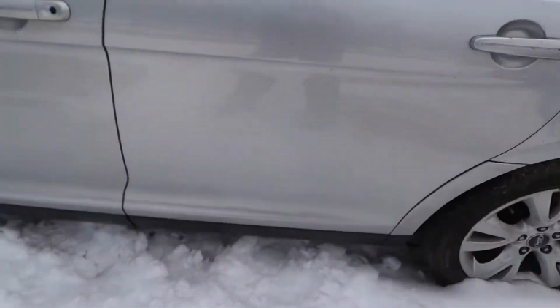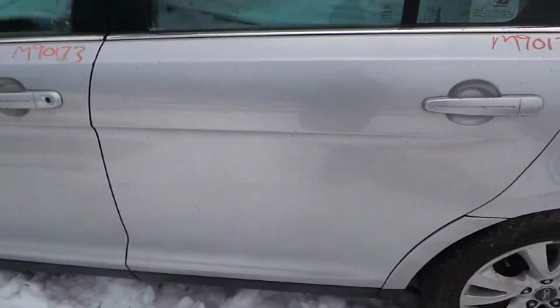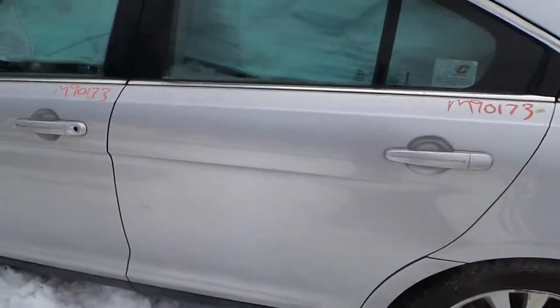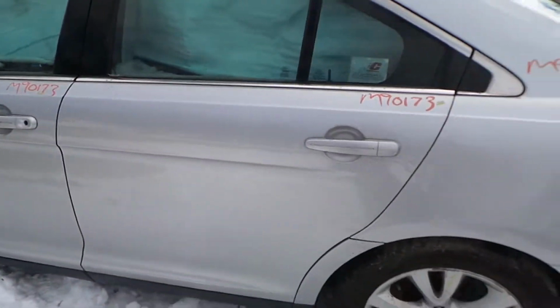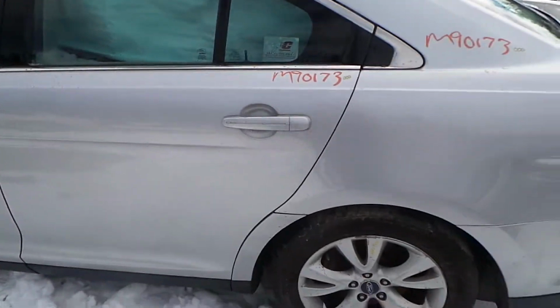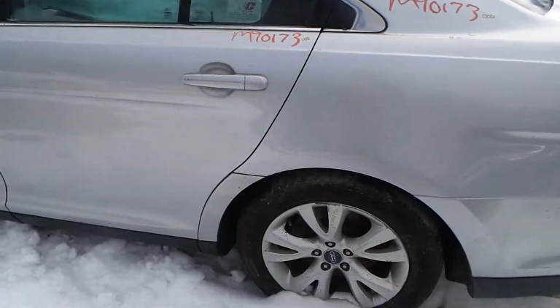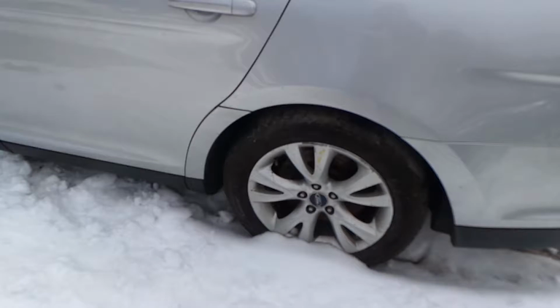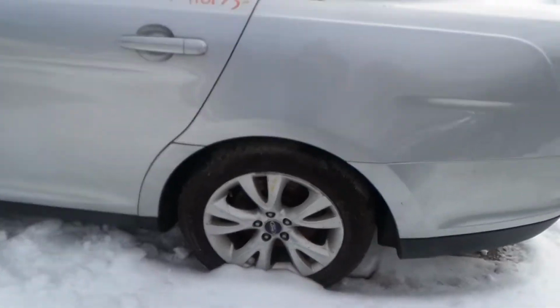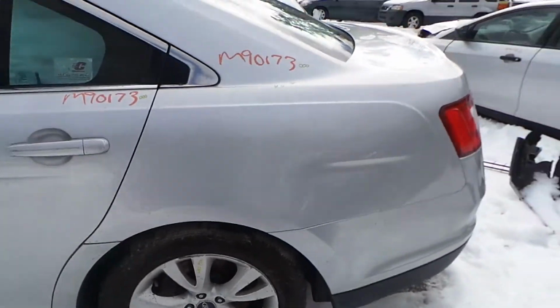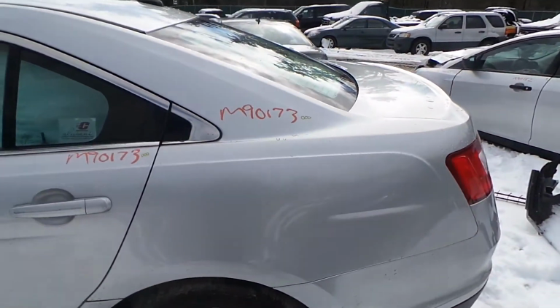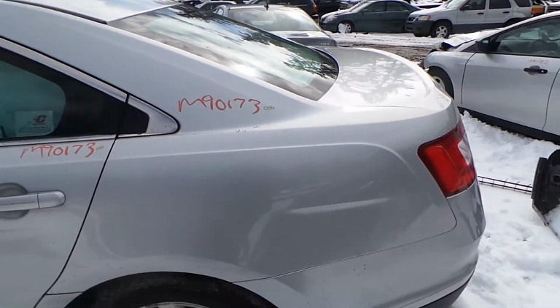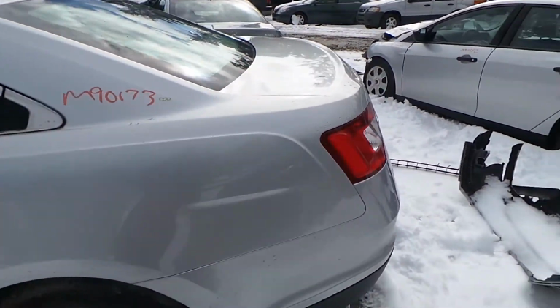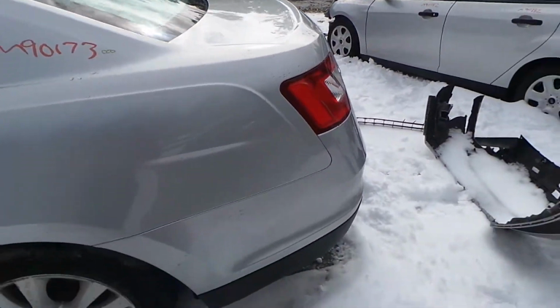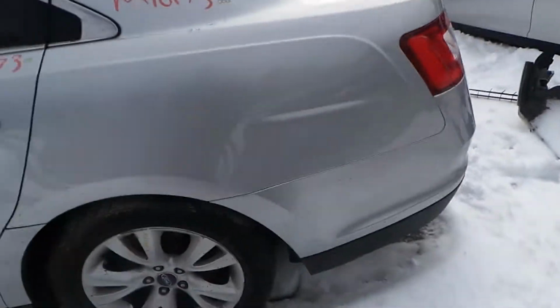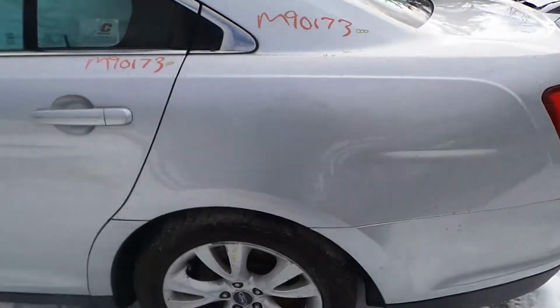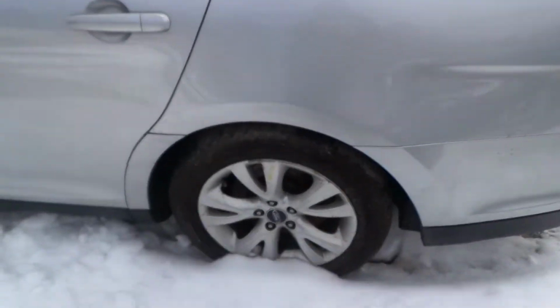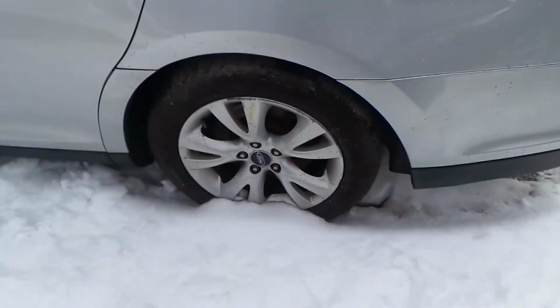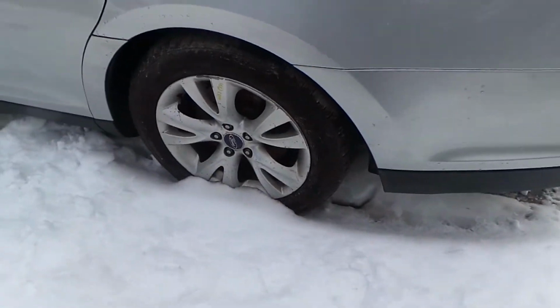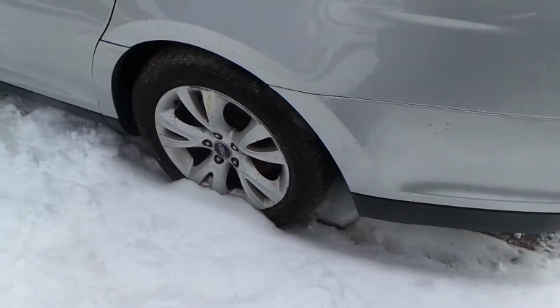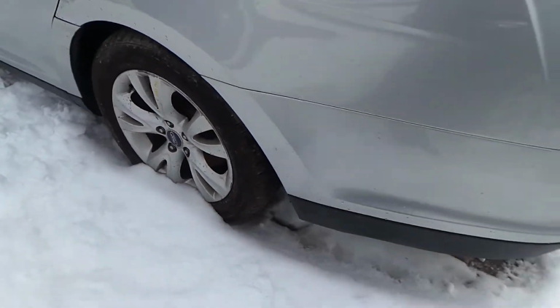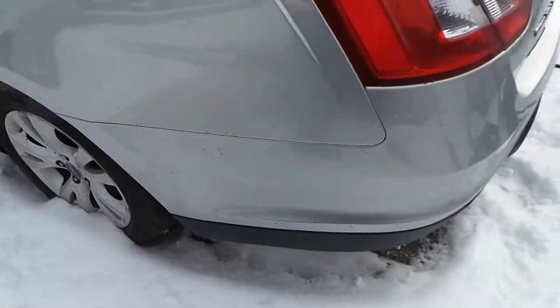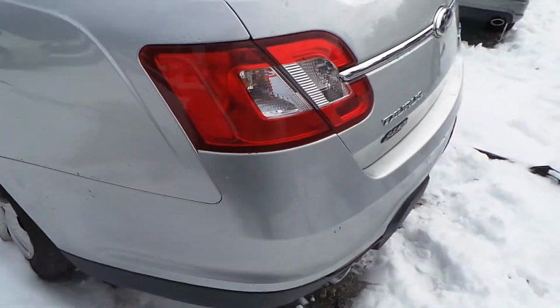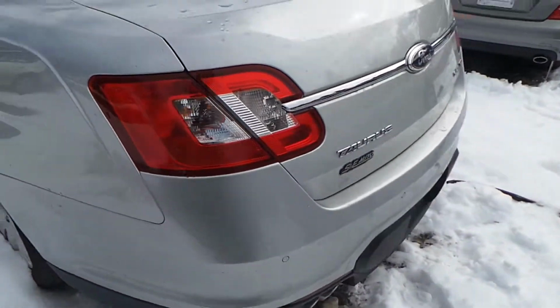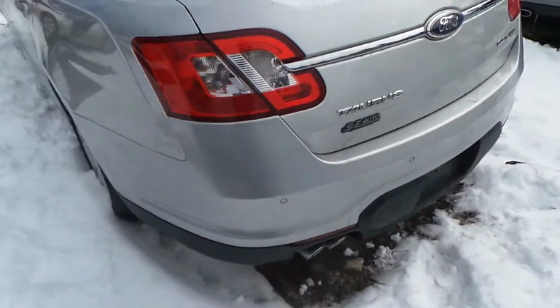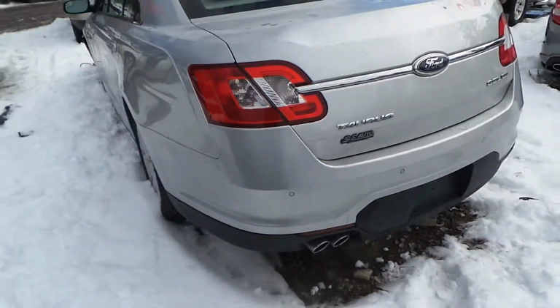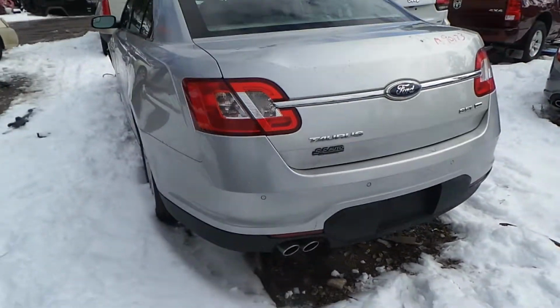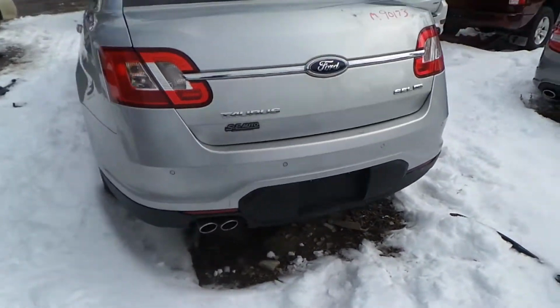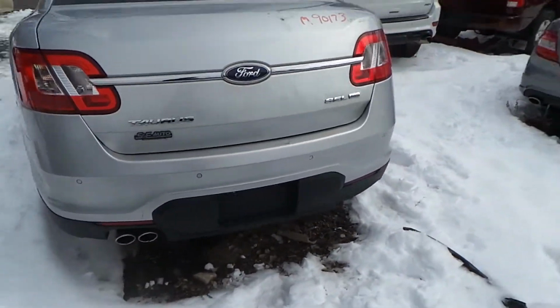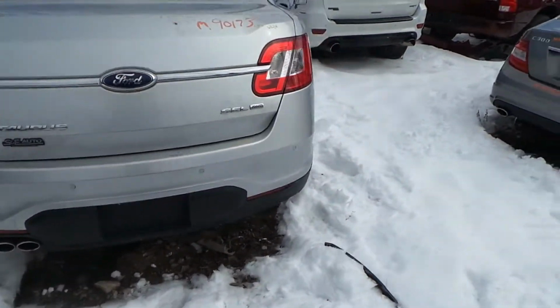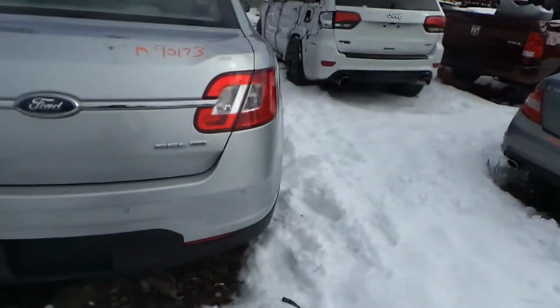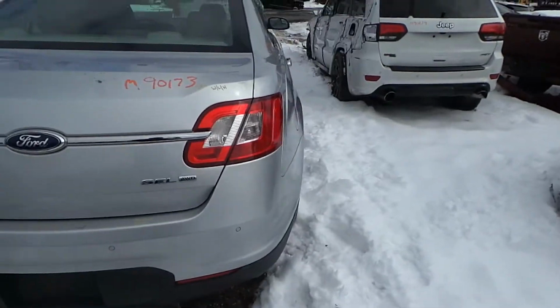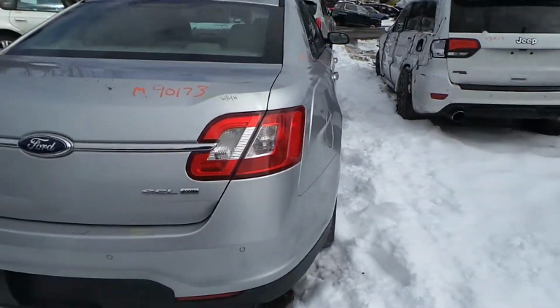Rear door is insurance quality showing no damage. Left rear quarter panel is insurance quality showing no damage. We've got a good complete rear suspension on the left-hand side. We've got a good left-hand quarter mounted taillight as well as a right quarter mounted taillight.